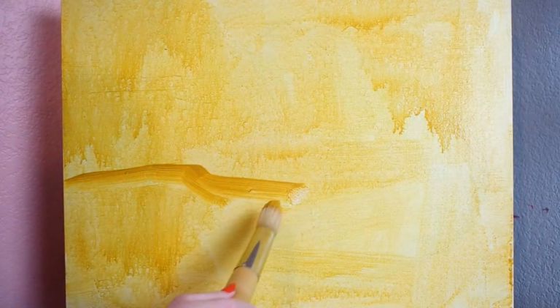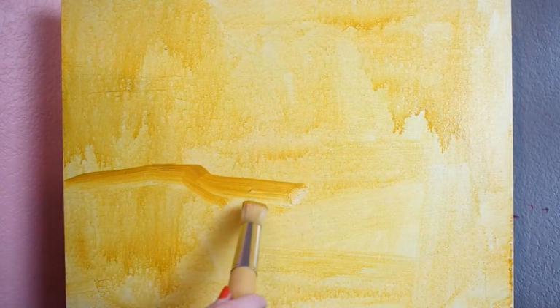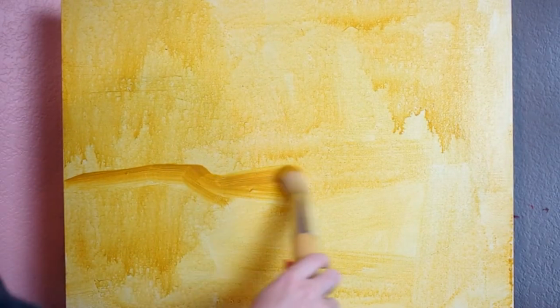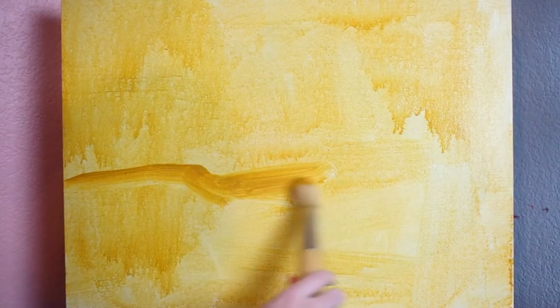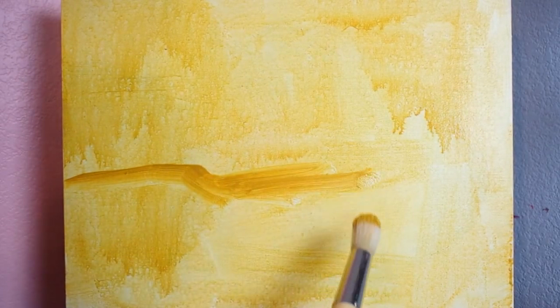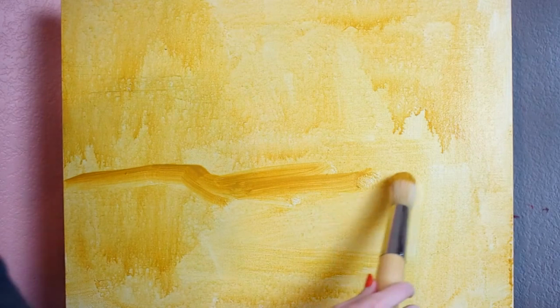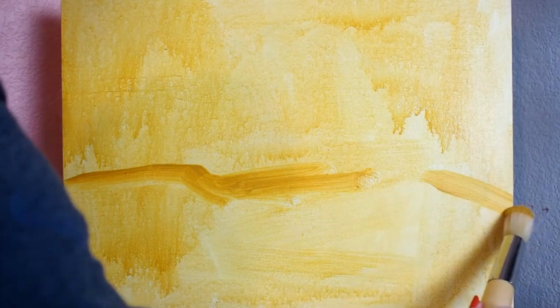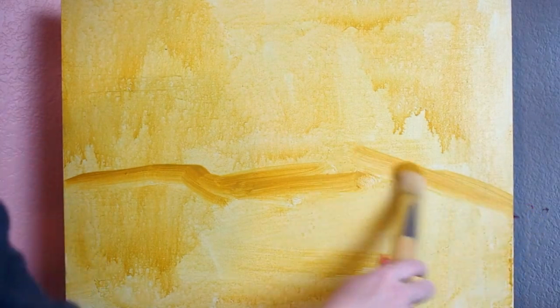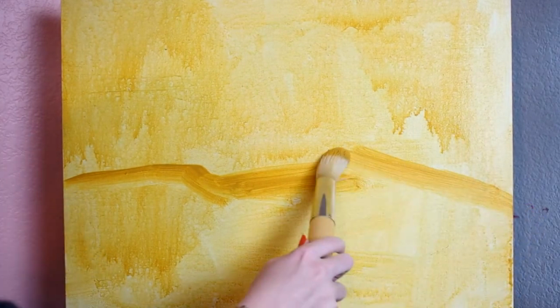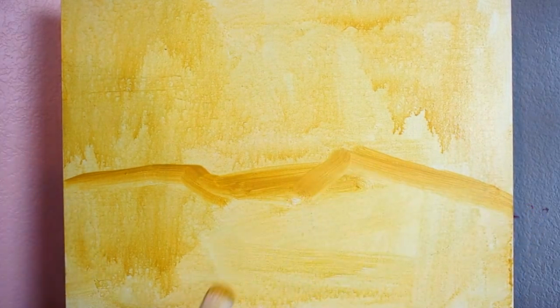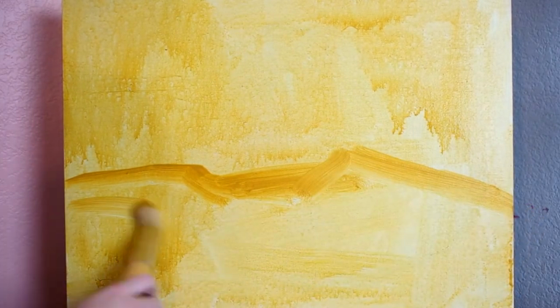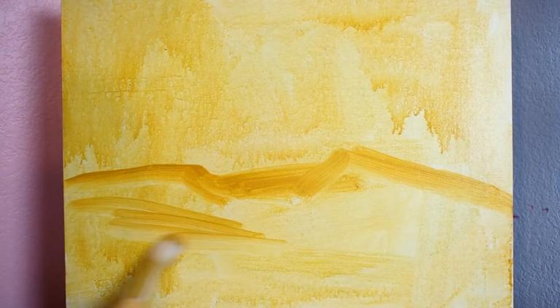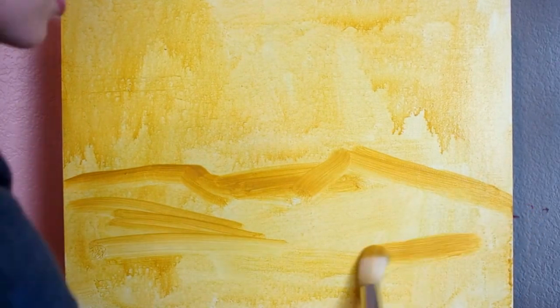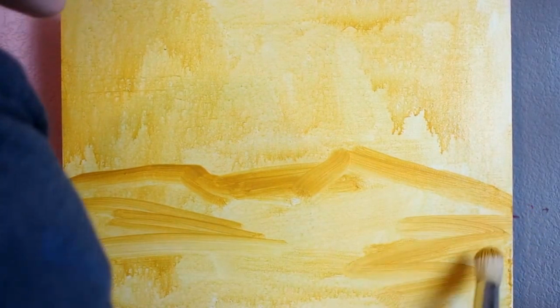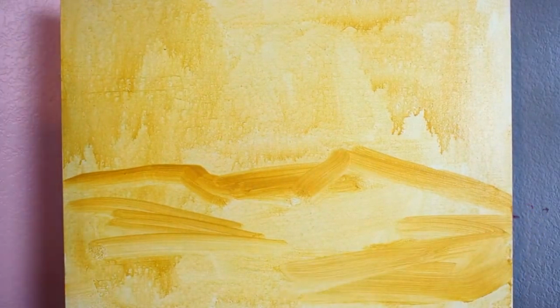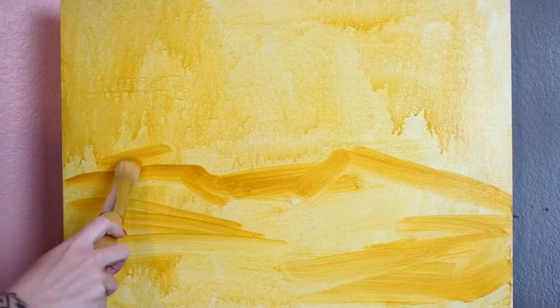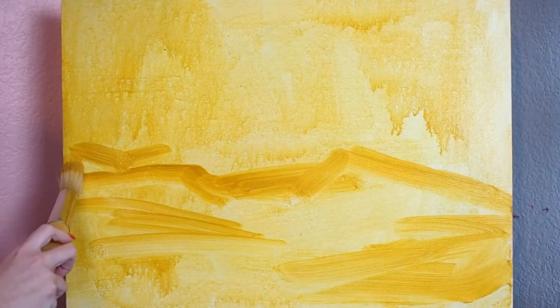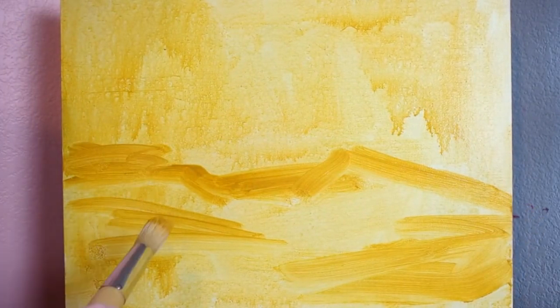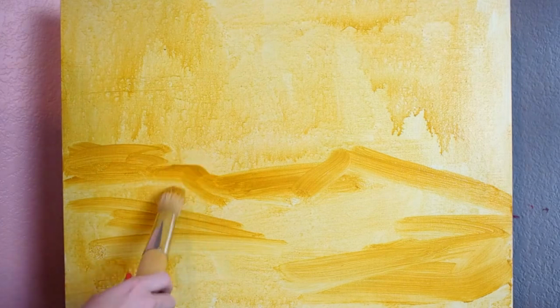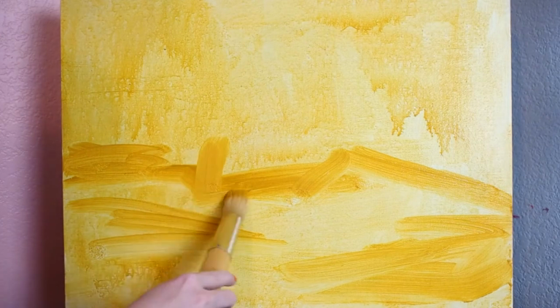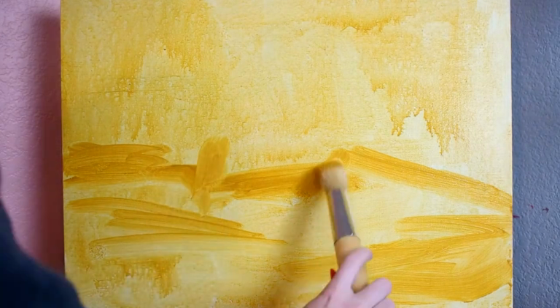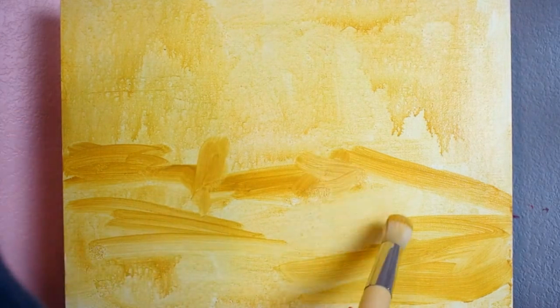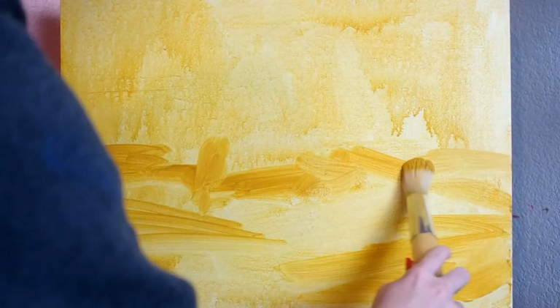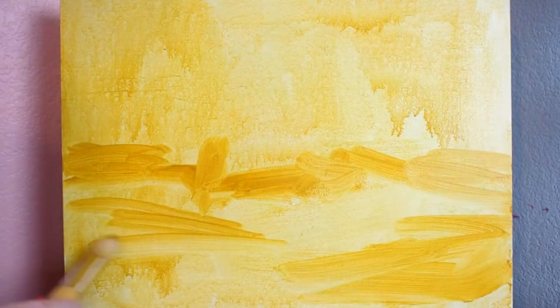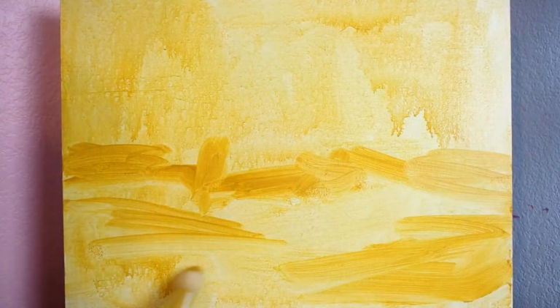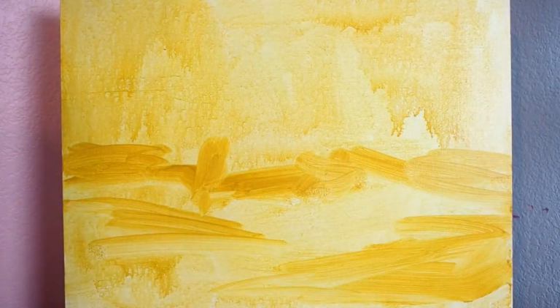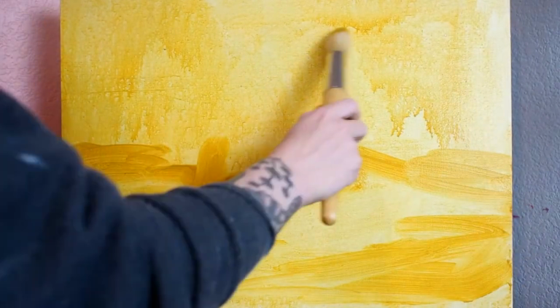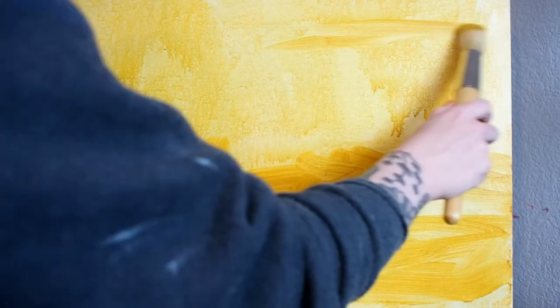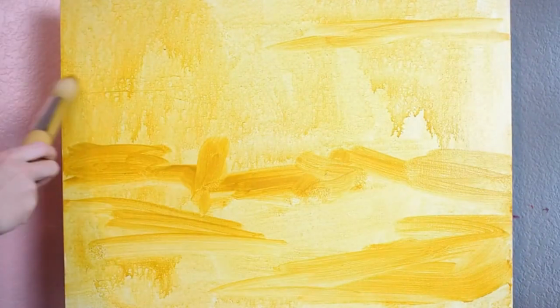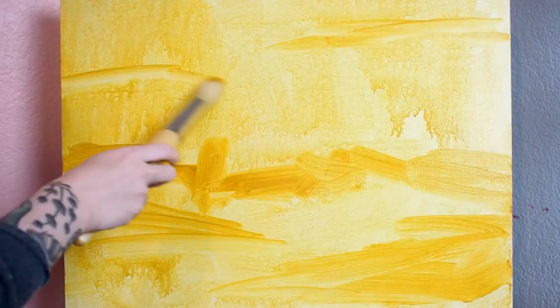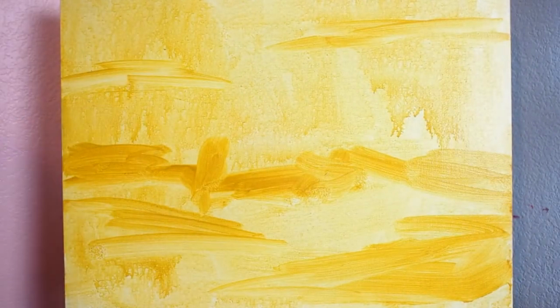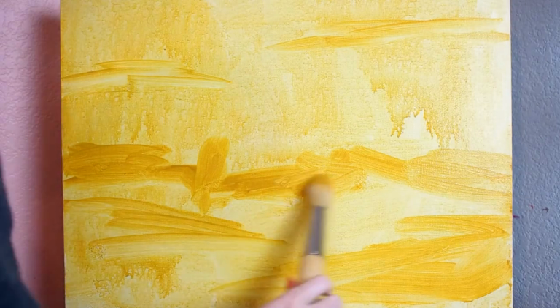I use this brush for an expressive underpainting in an acrylic landscape. I was able to push around the paint easily. When working in a loose style, a large-sized brush that leaves texture is an excellent choice.